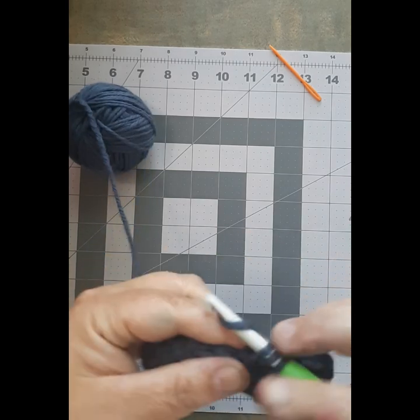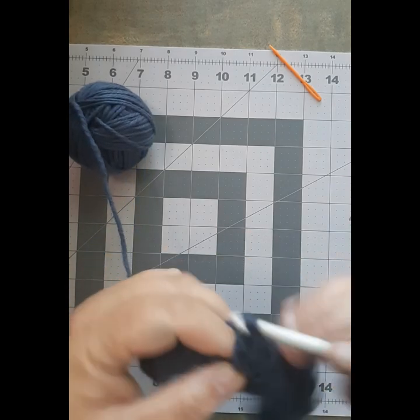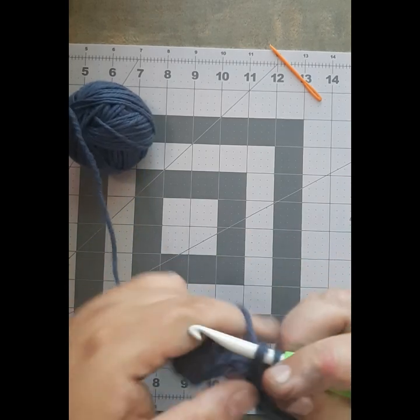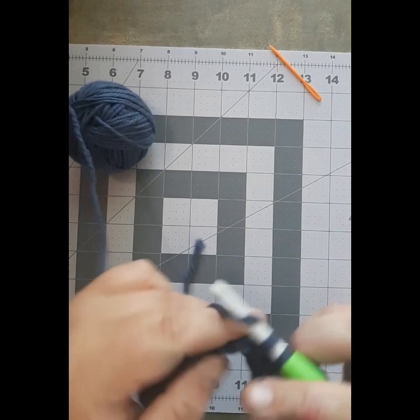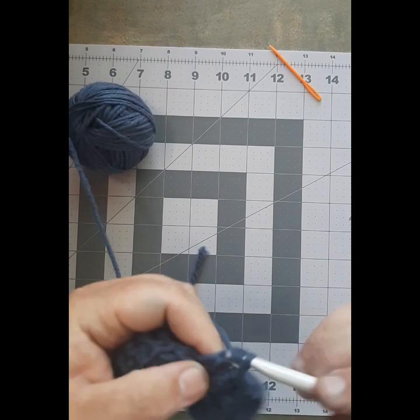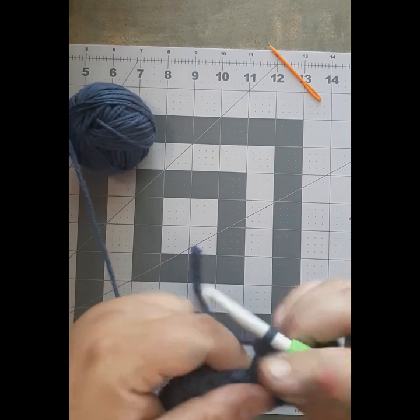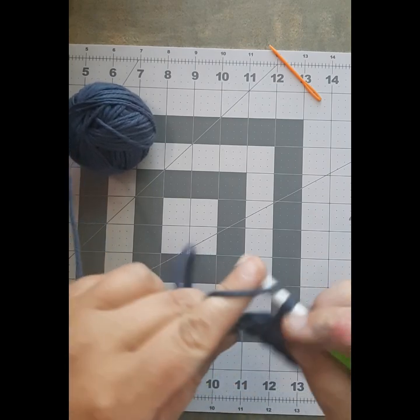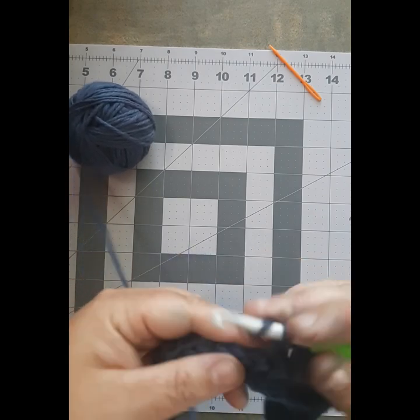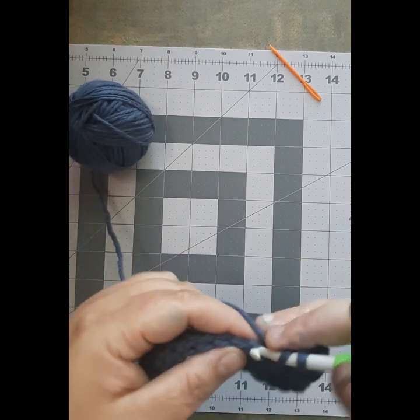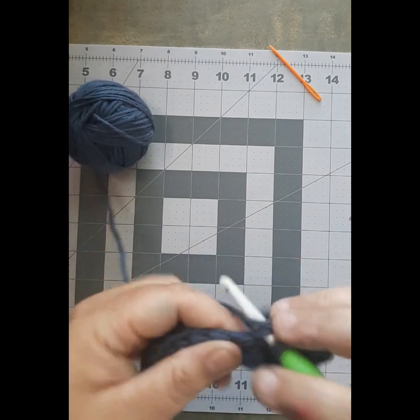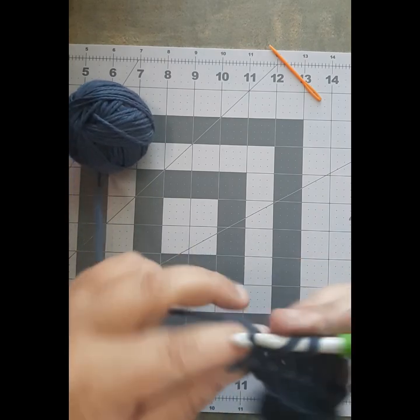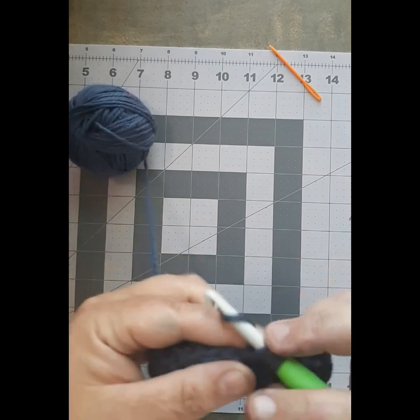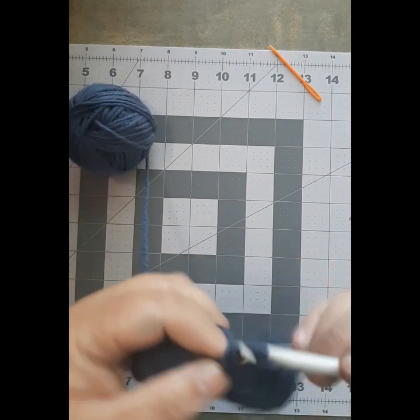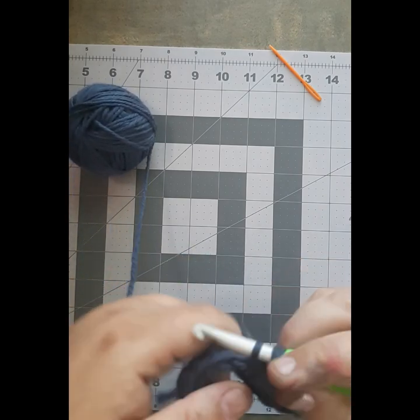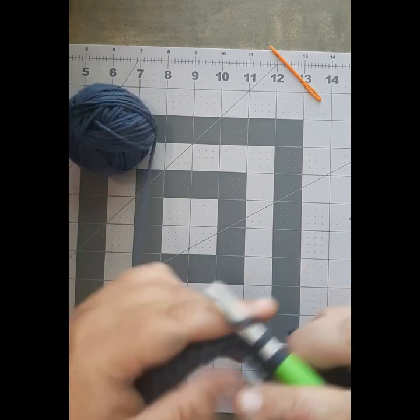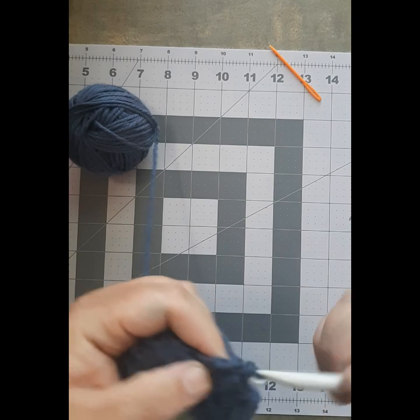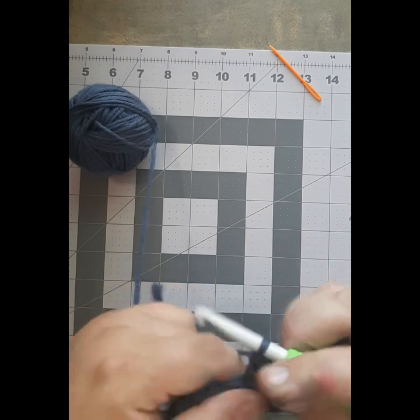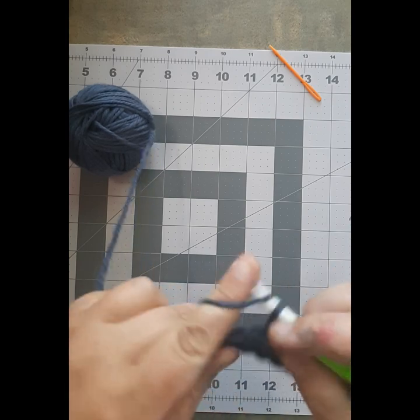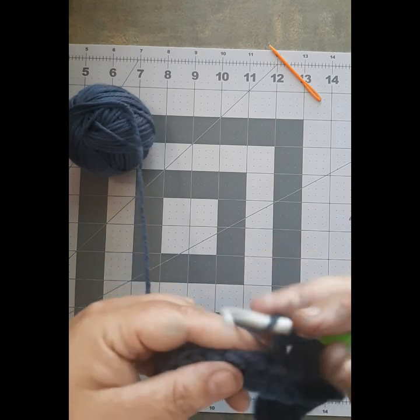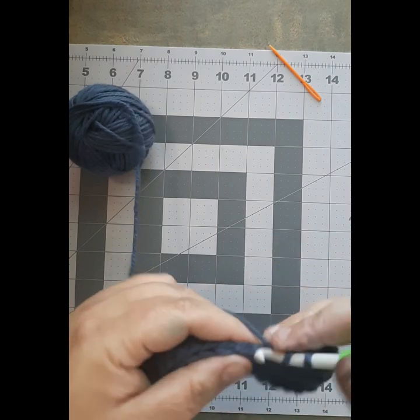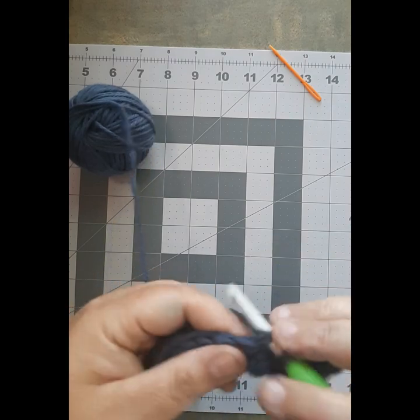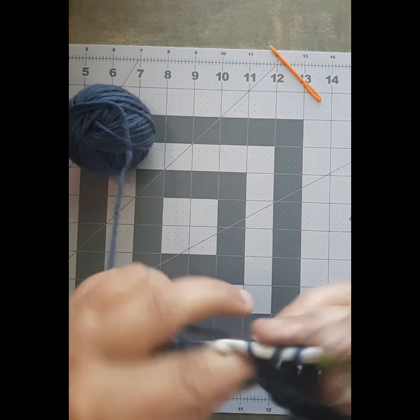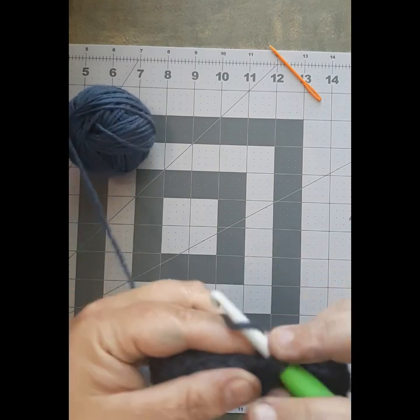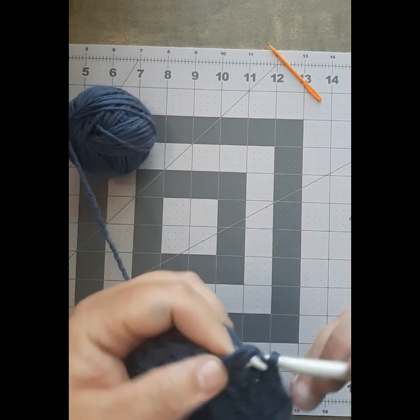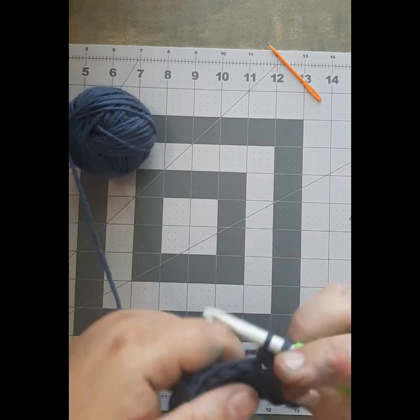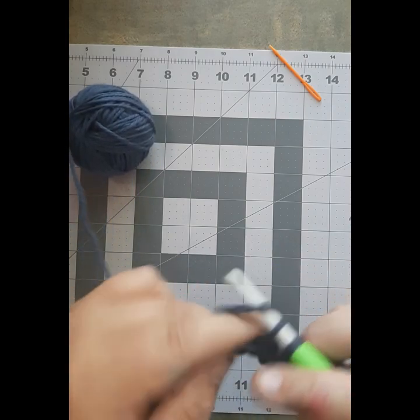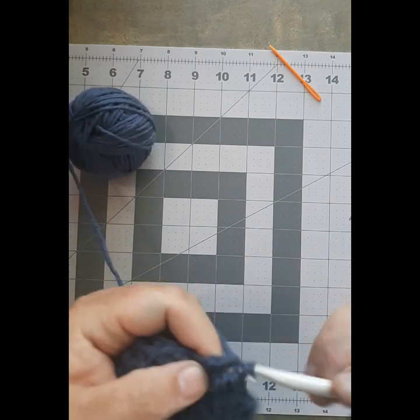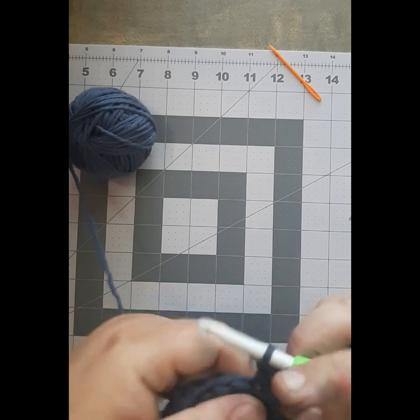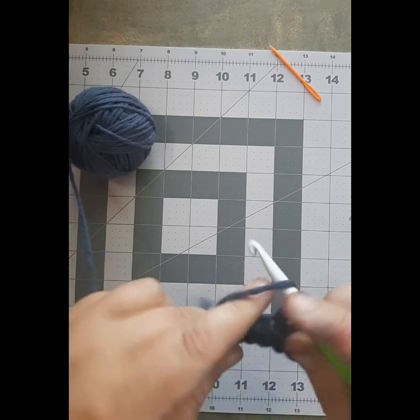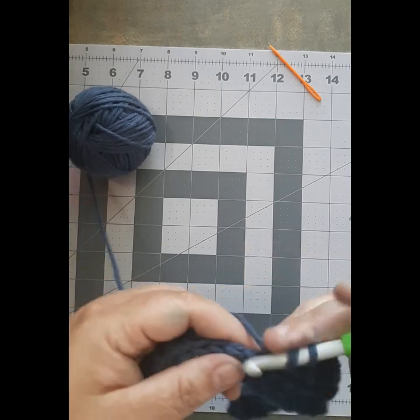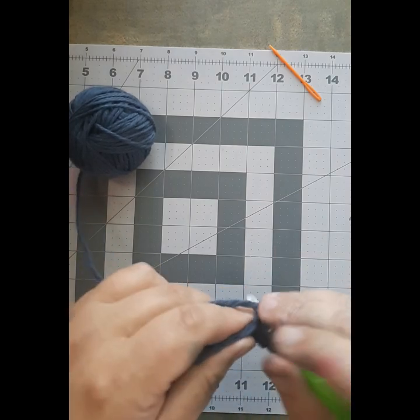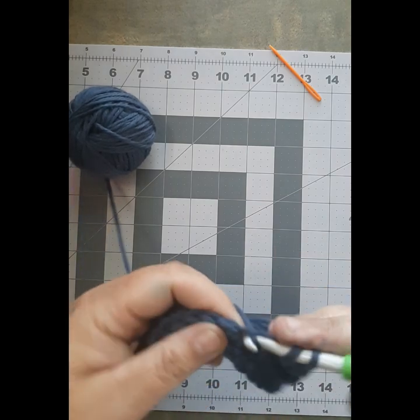Double crochet is used in popcorn stitch, puff stitch, and I think the bouillon stitch as well. It's just a stitch that you really need to make sure is part of your repertoire if you are going to continue crocheting.